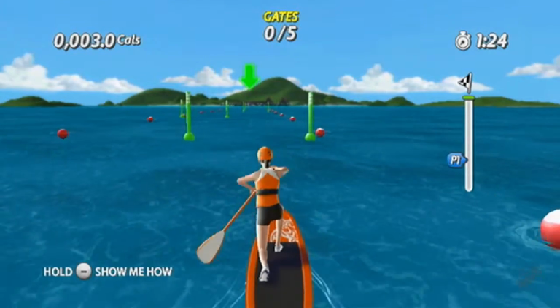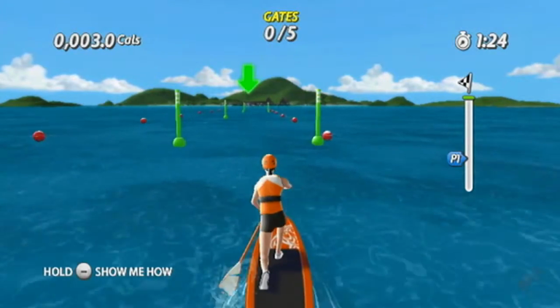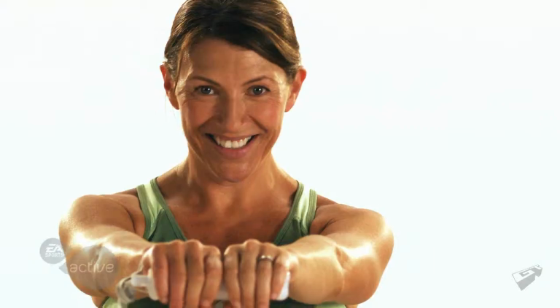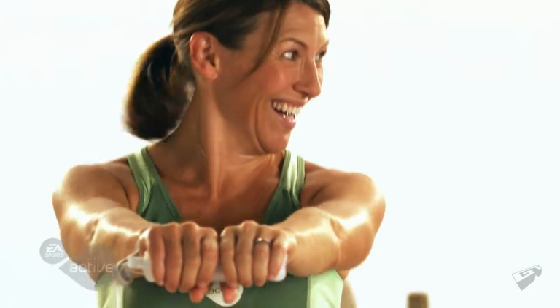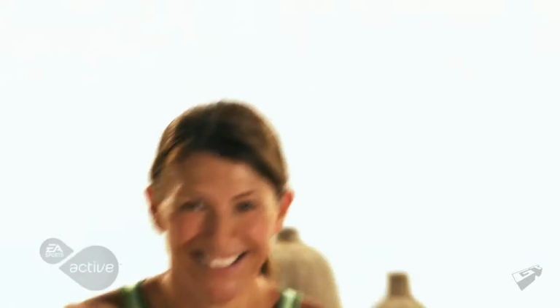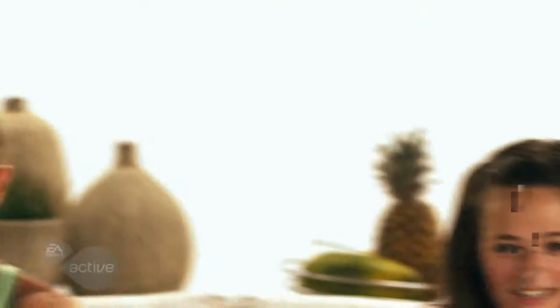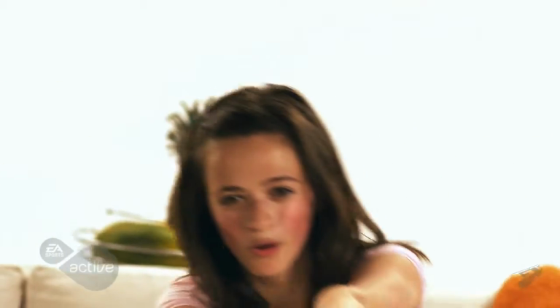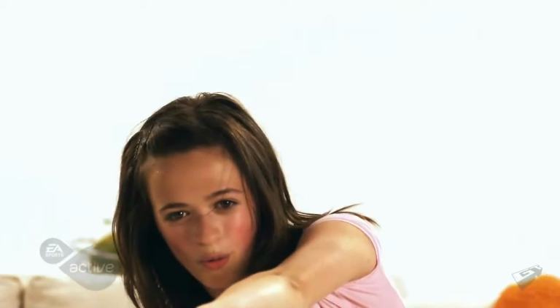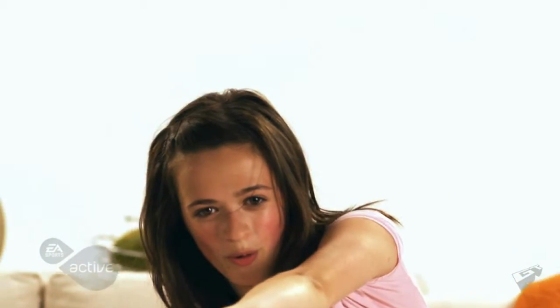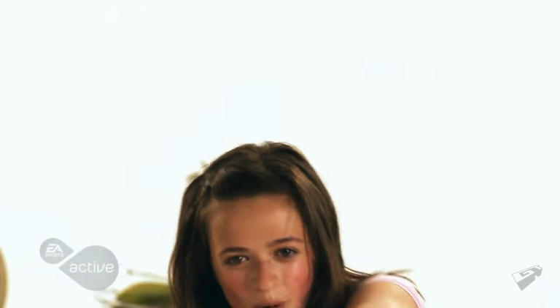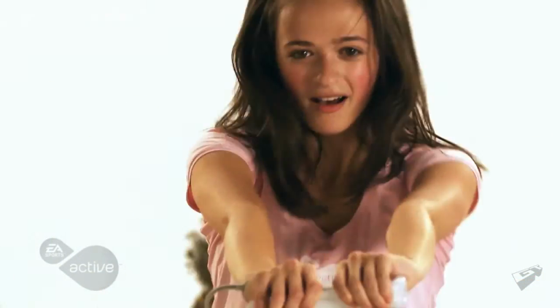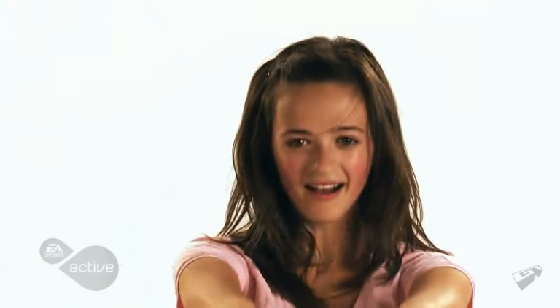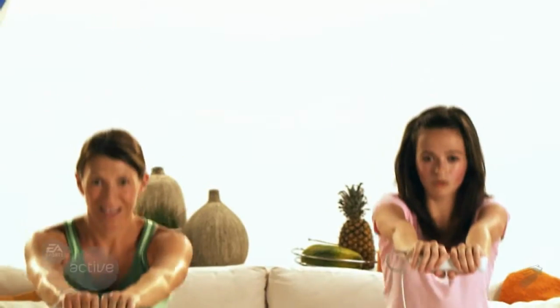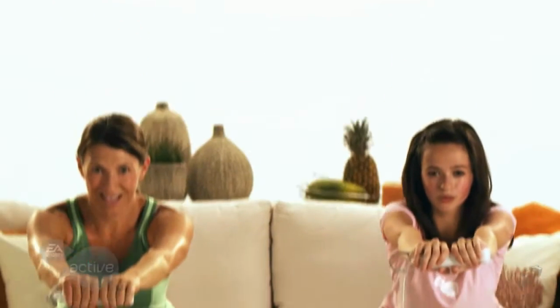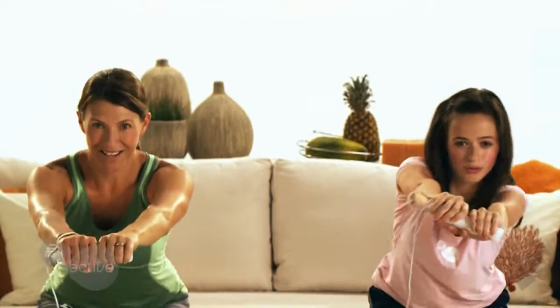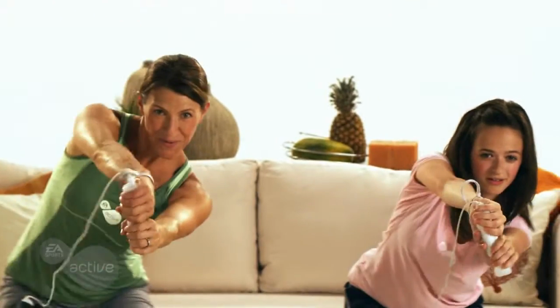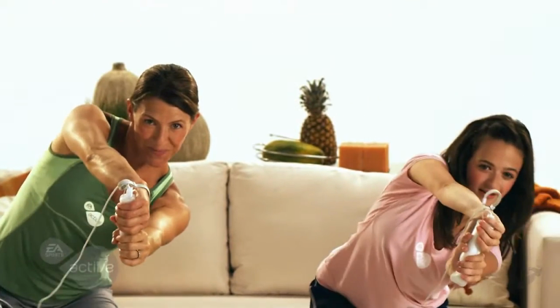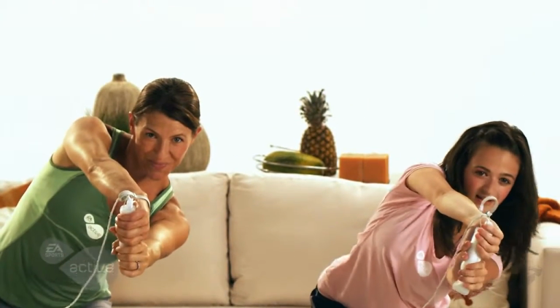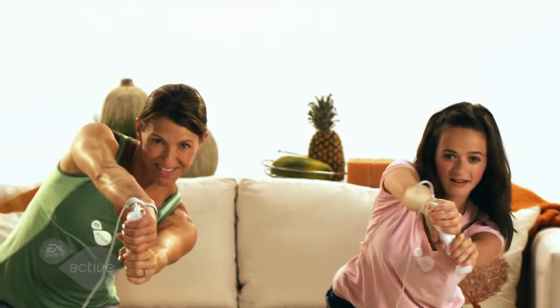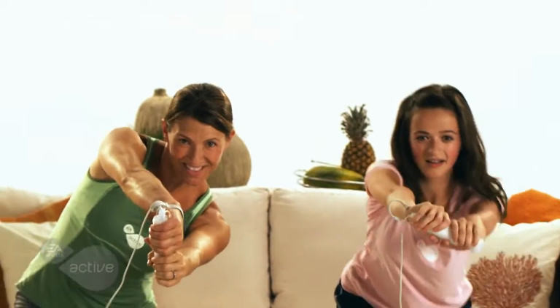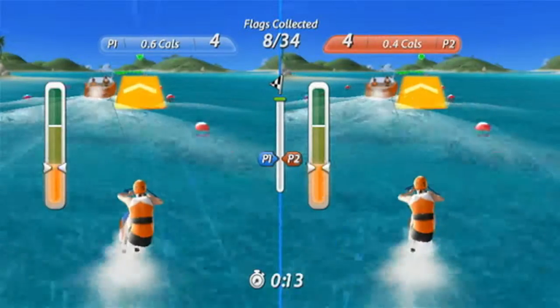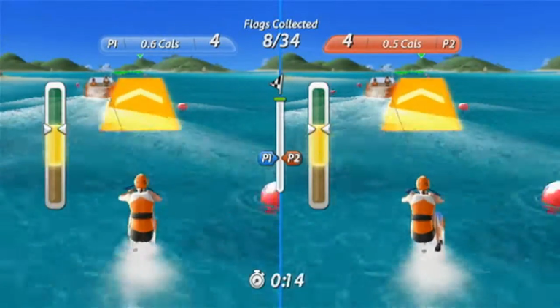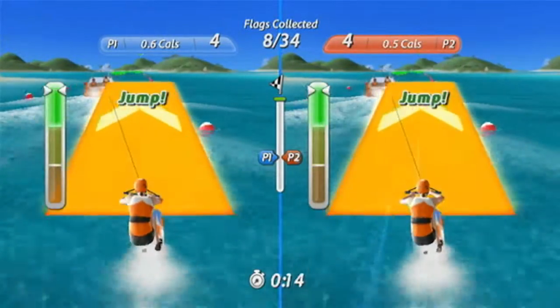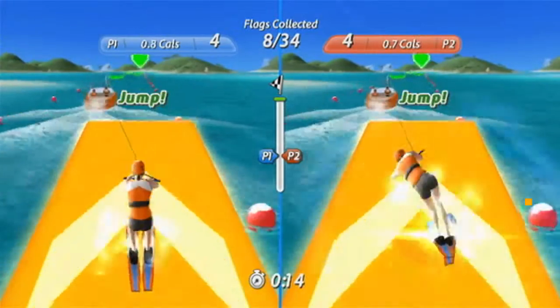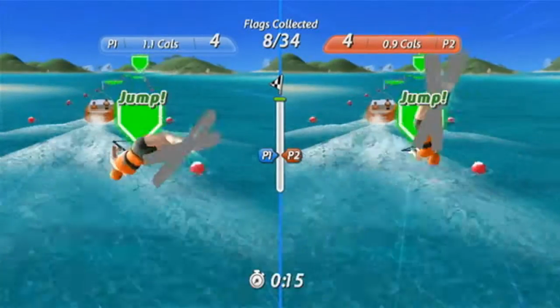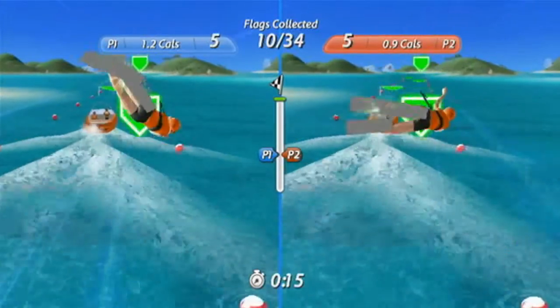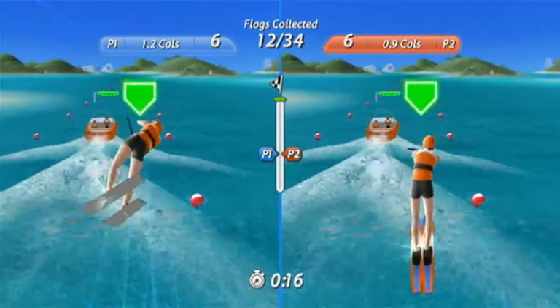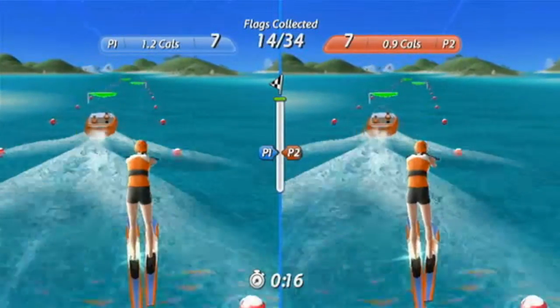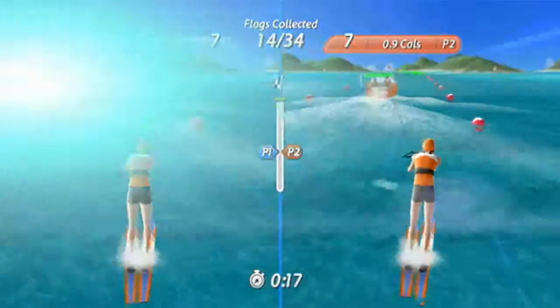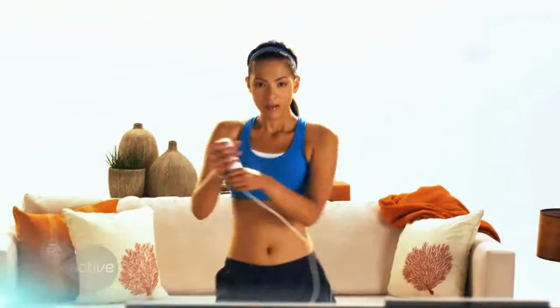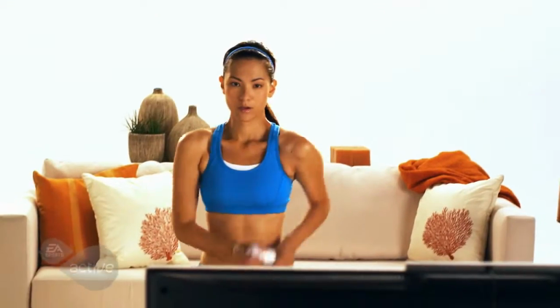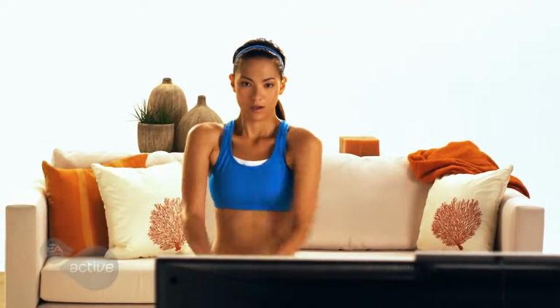Get a great cardio and leg workout in water skiing. Steer through the course while squatting to collect as many flags as possible, and jump as high as you can off the ramps to do amazing tricks.